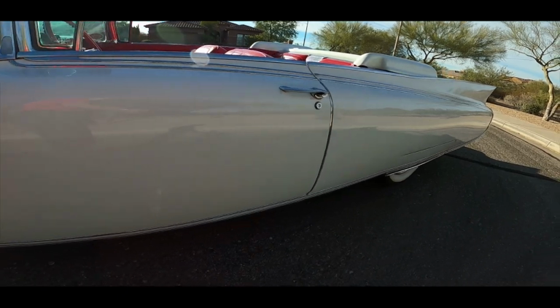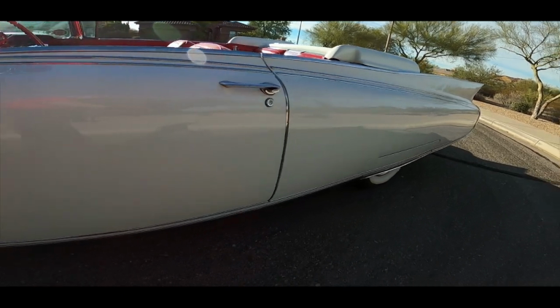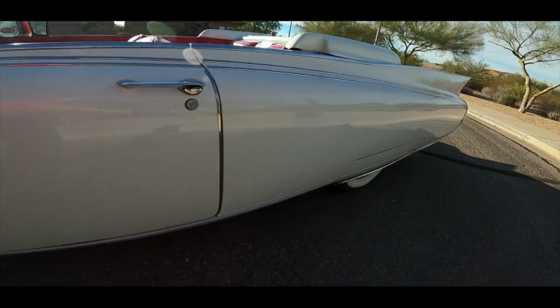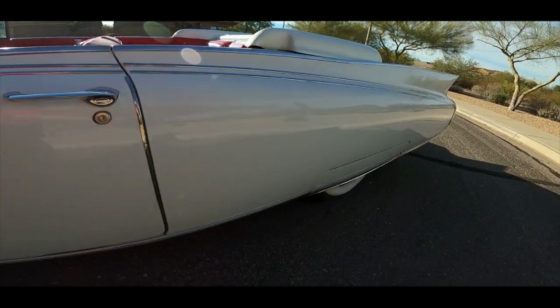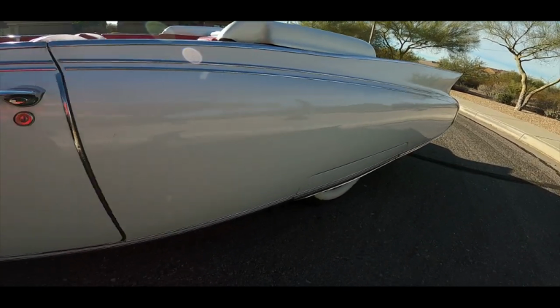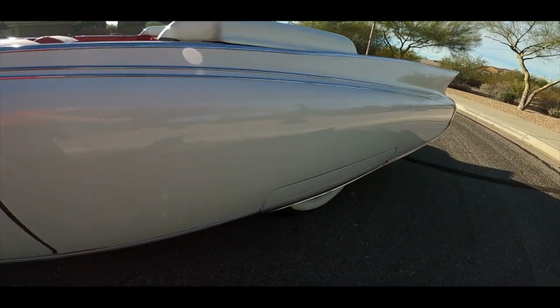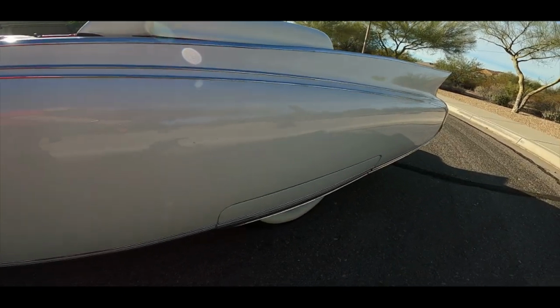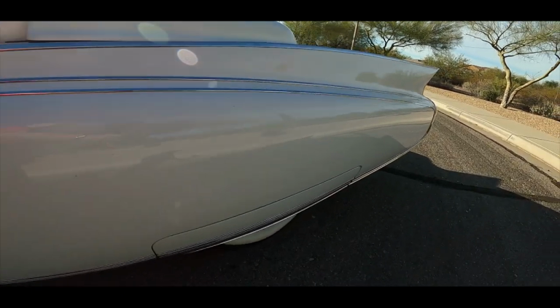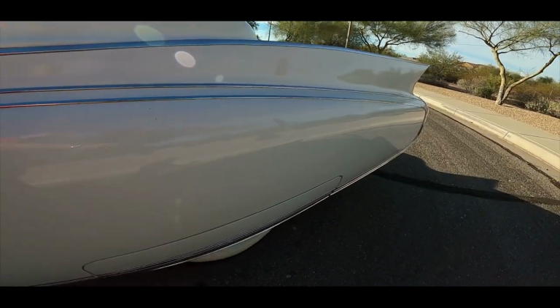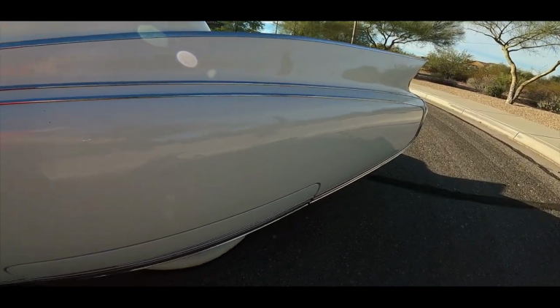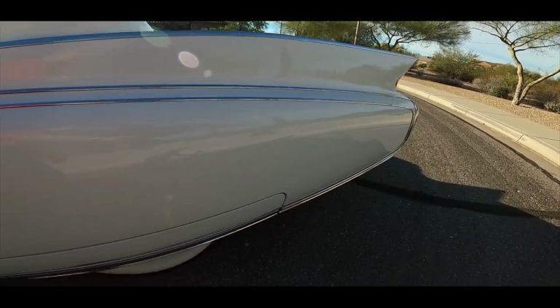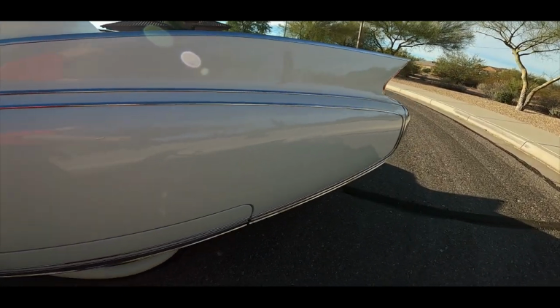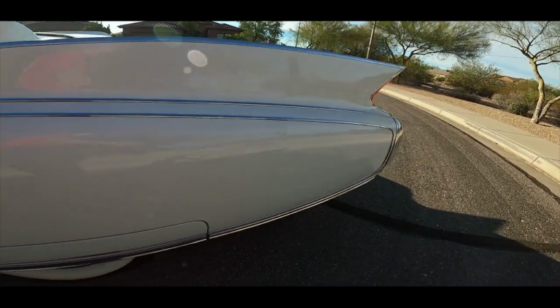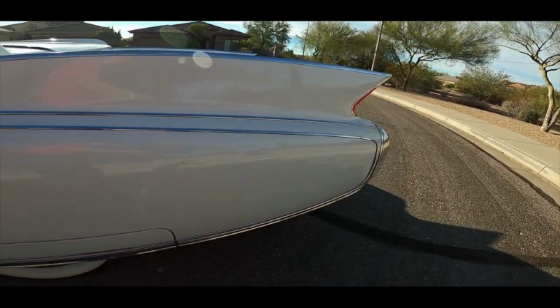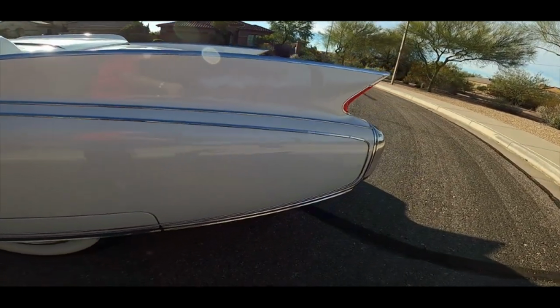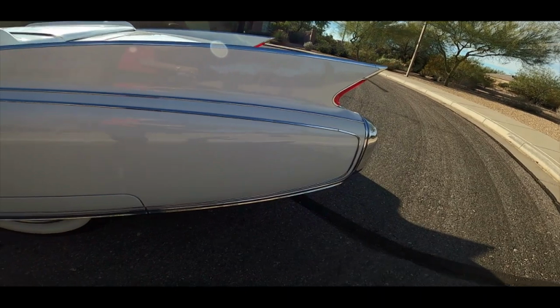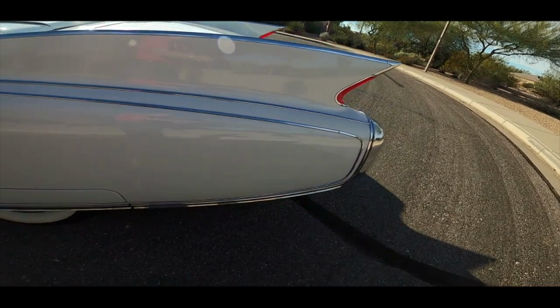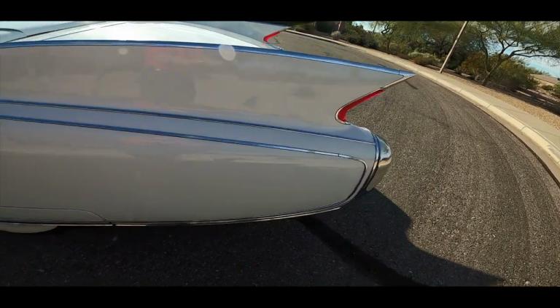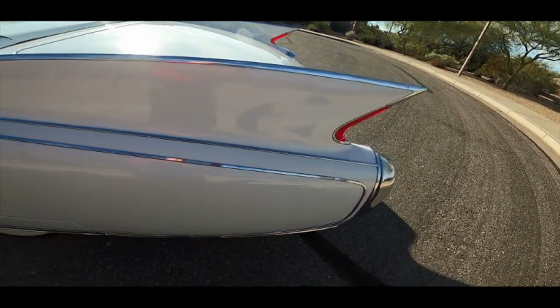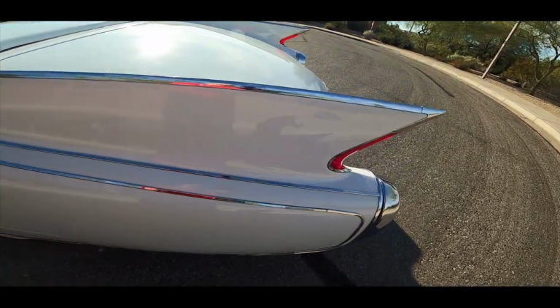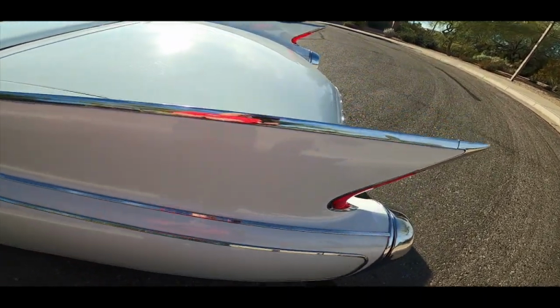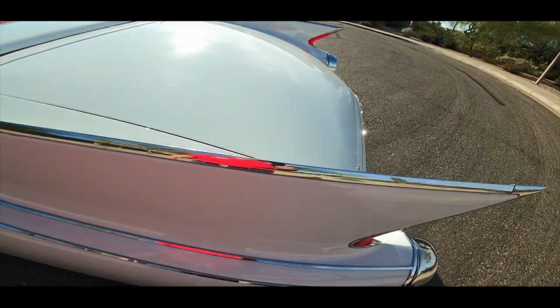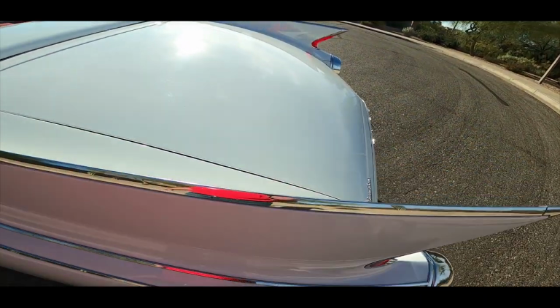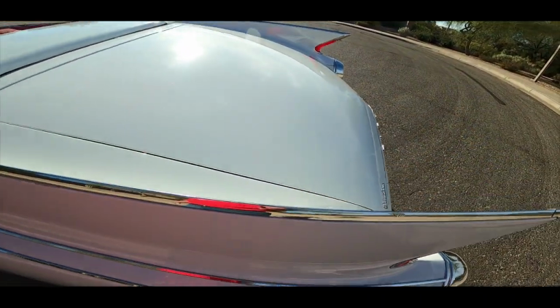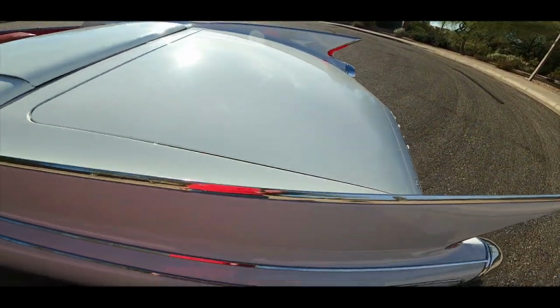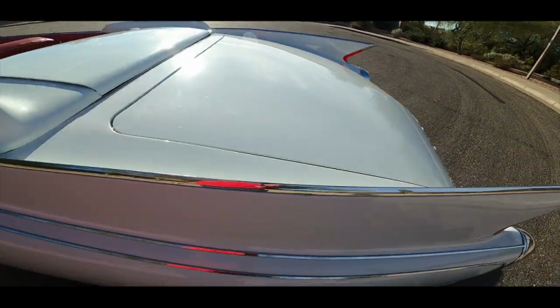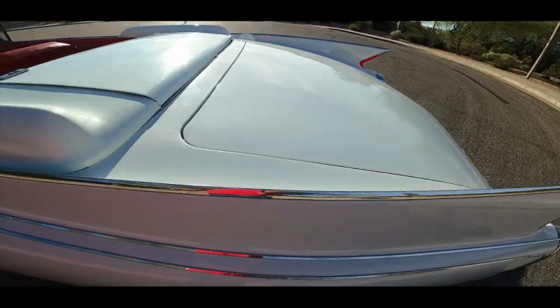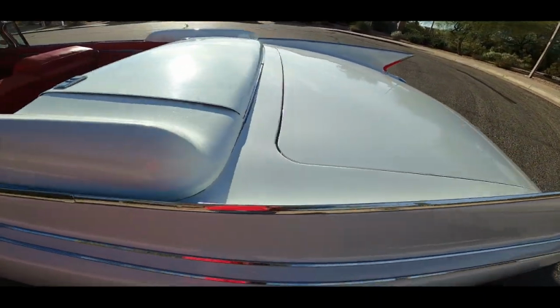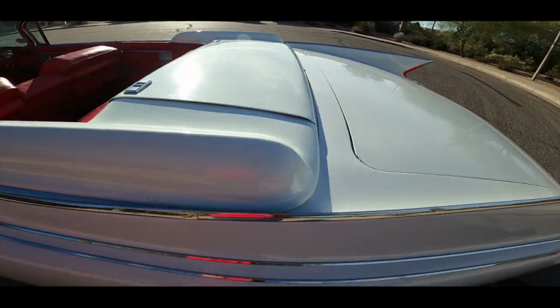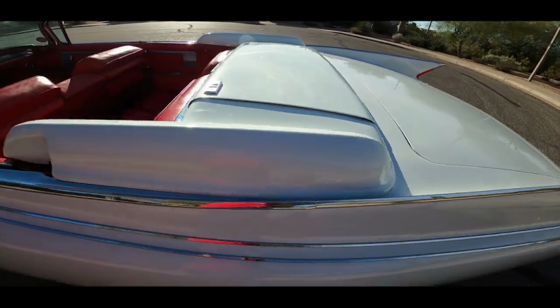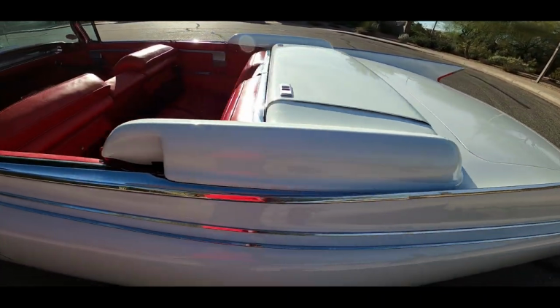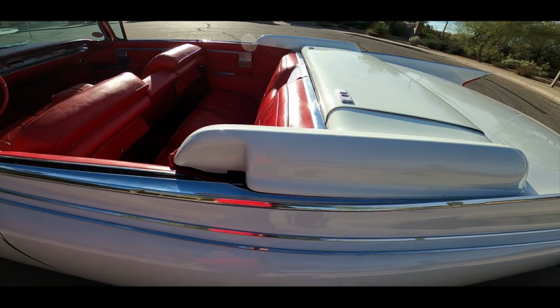Let us know in the comments what you think about this magnificent motor car from a bygone era. Leave a like and share this video with your friends. Now let's go for a ride.